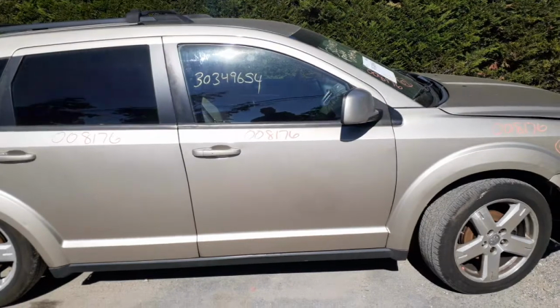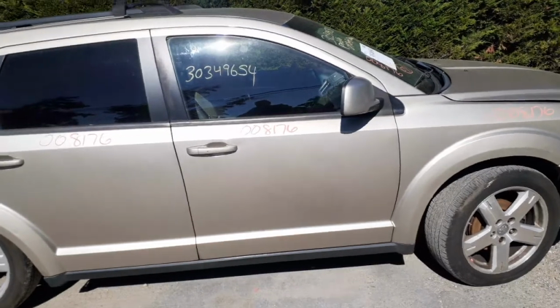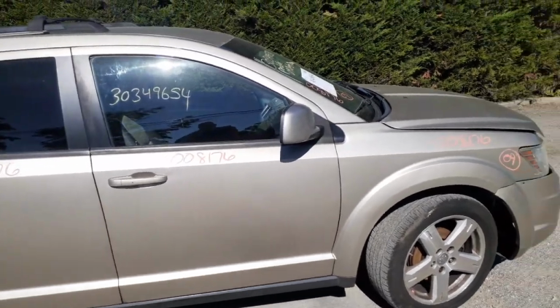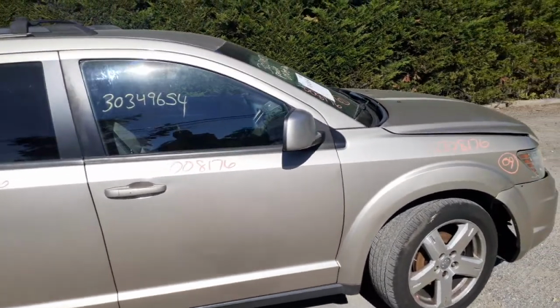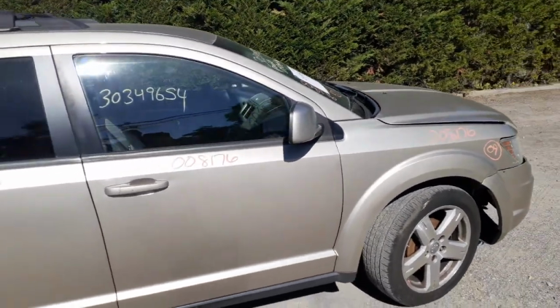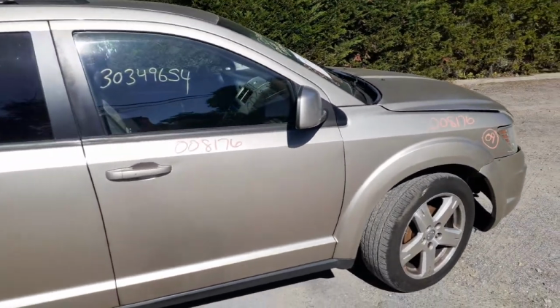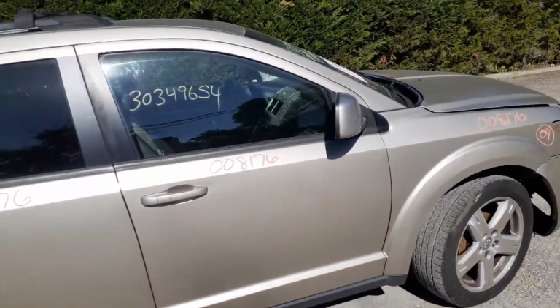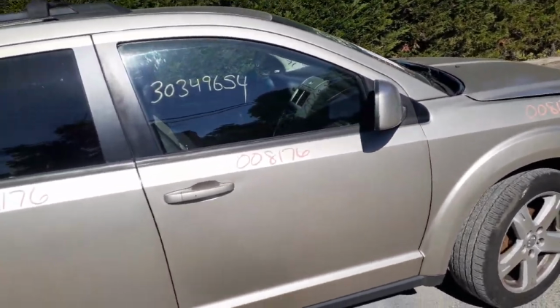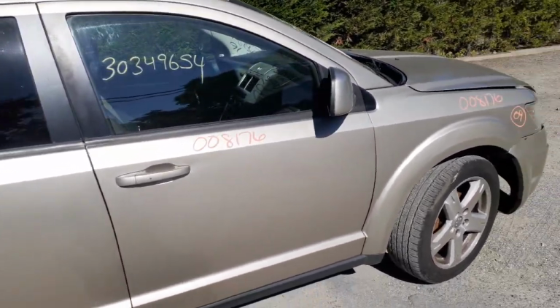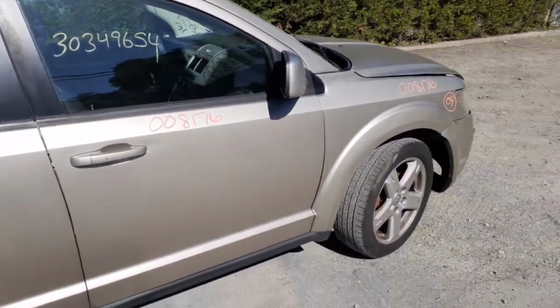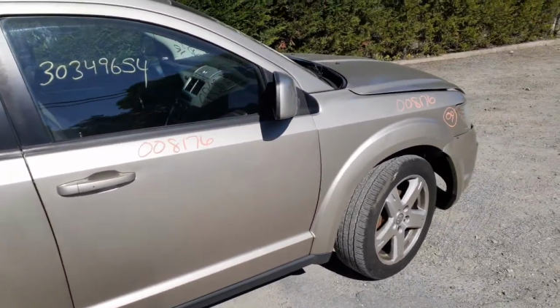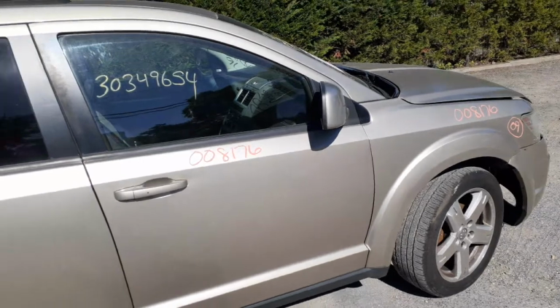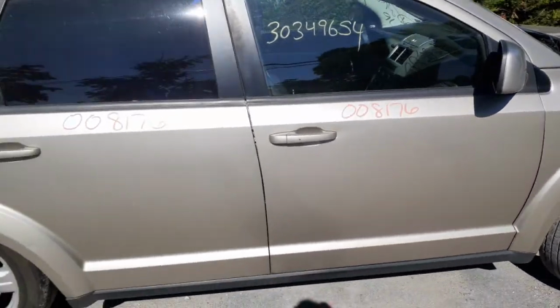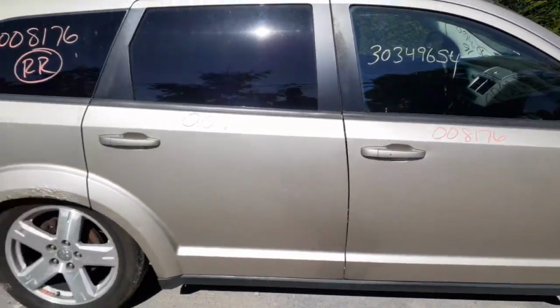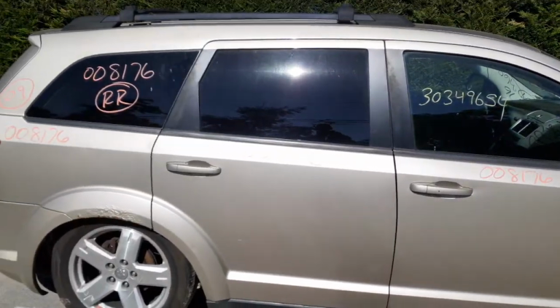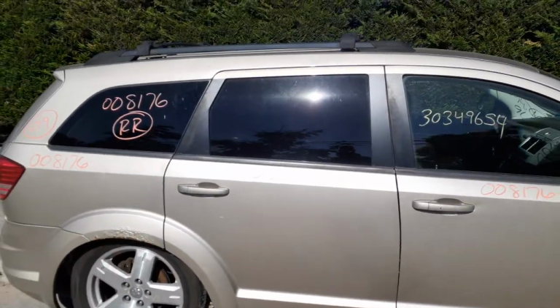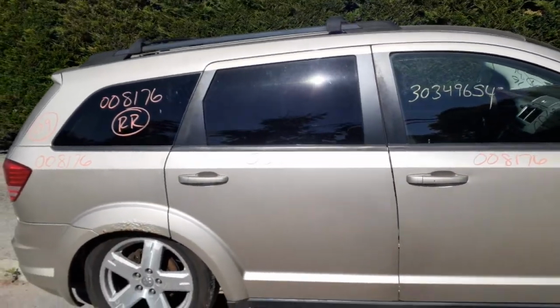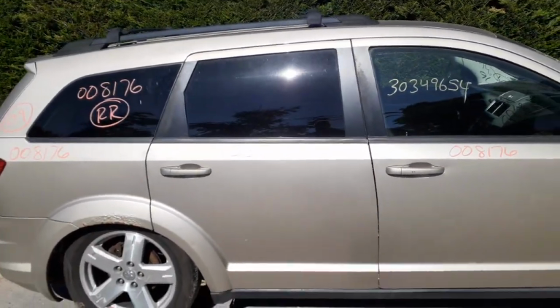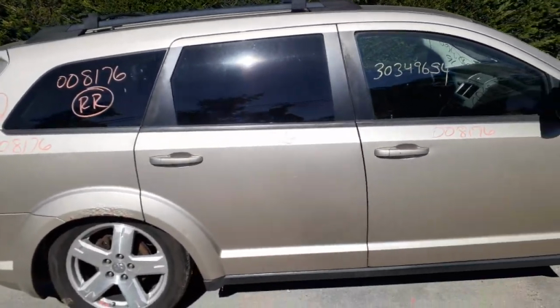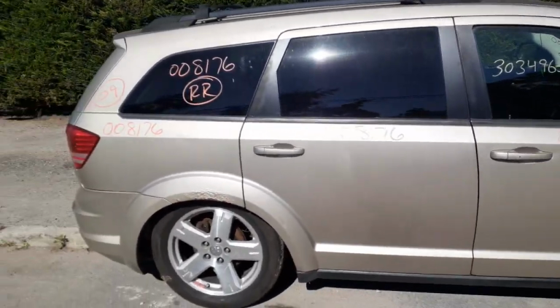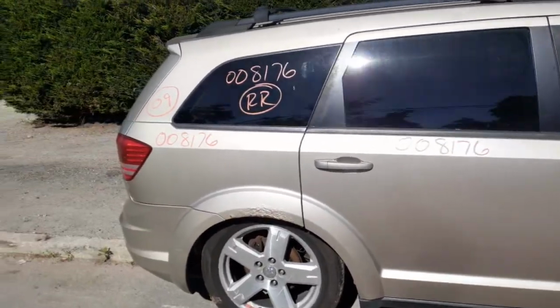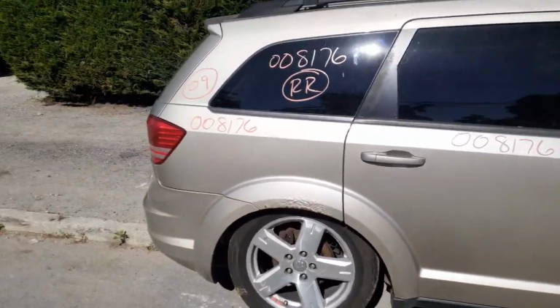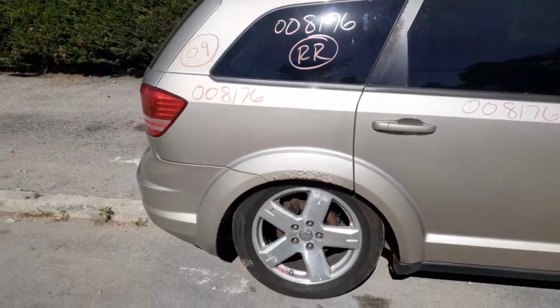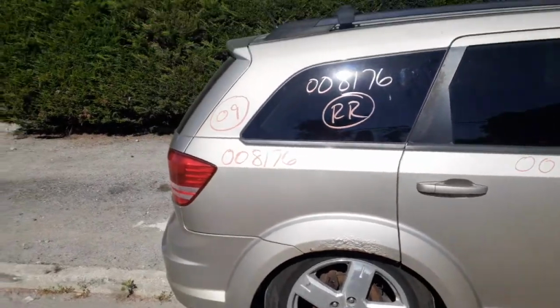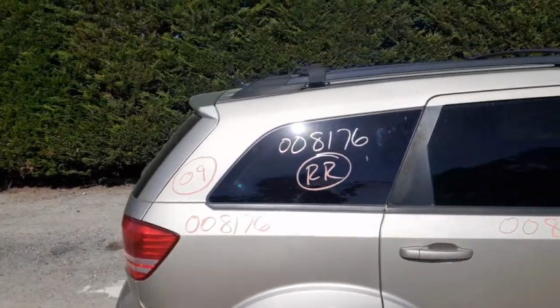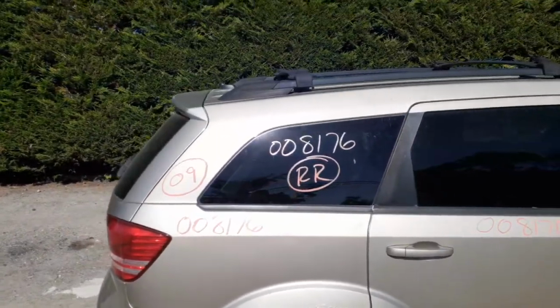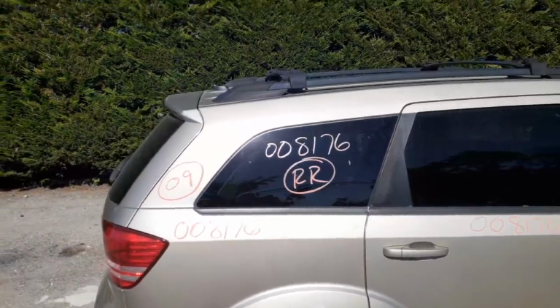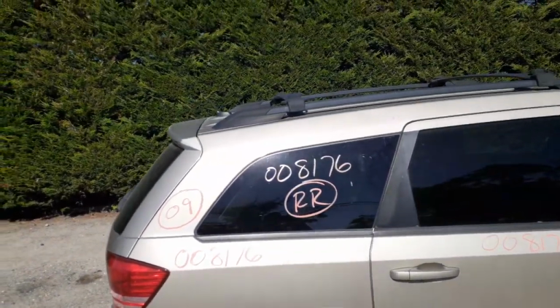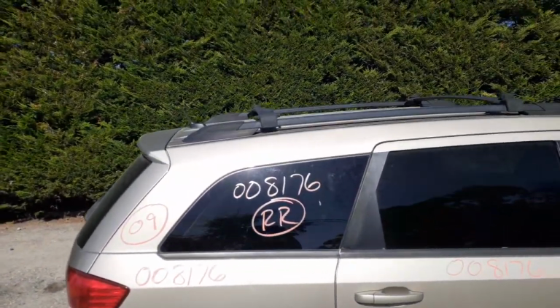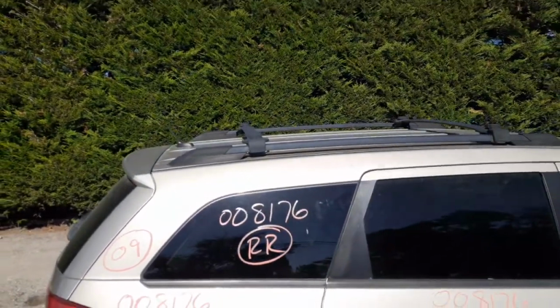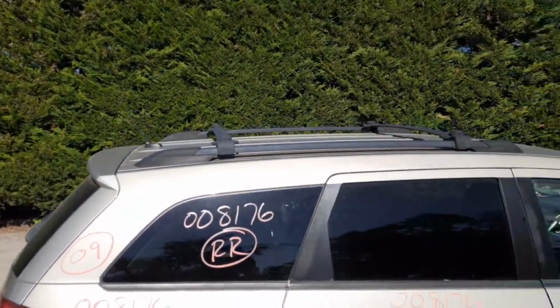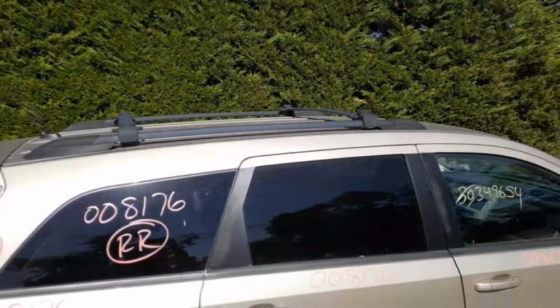Right front door has power window and power locks — it's like a golden or tan color. Right side mirror is a painted mirror with power and heat. You've got a right rear door with power window and power locks, but the cord is no good — it's all rounded.